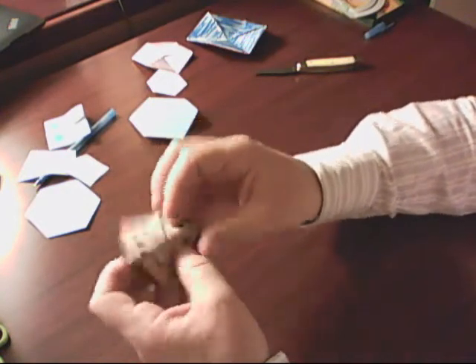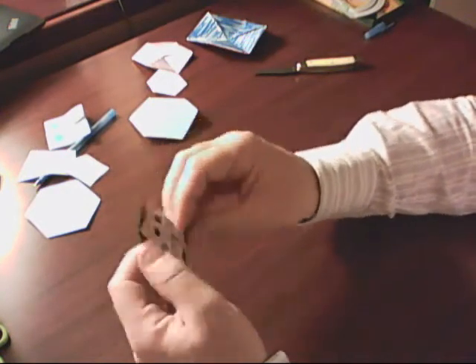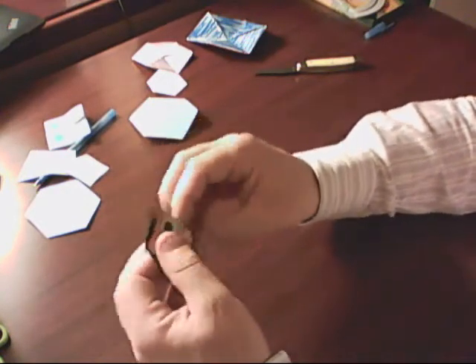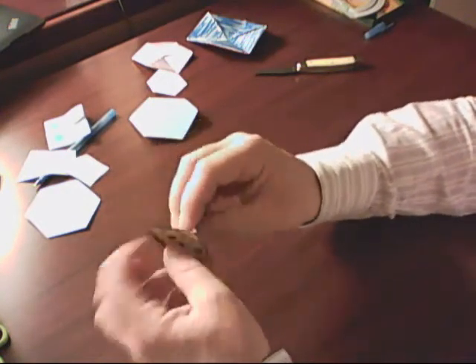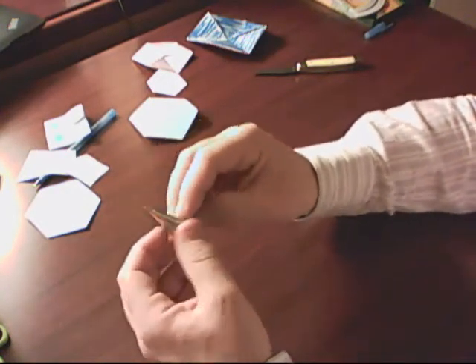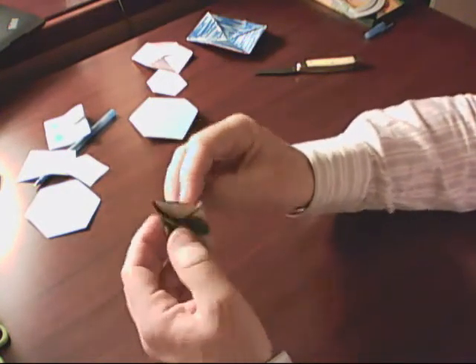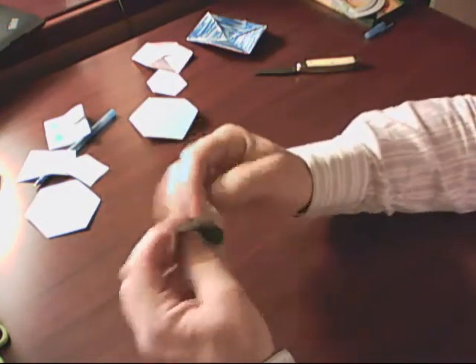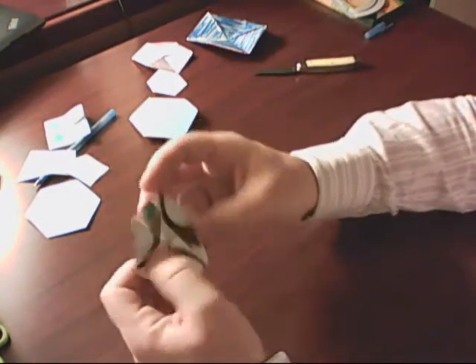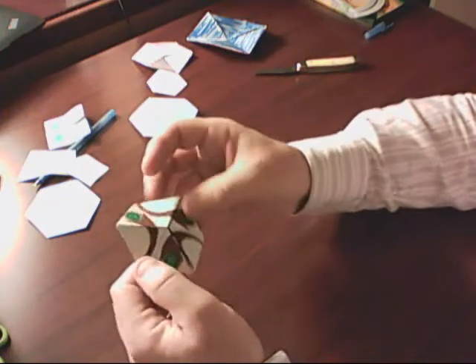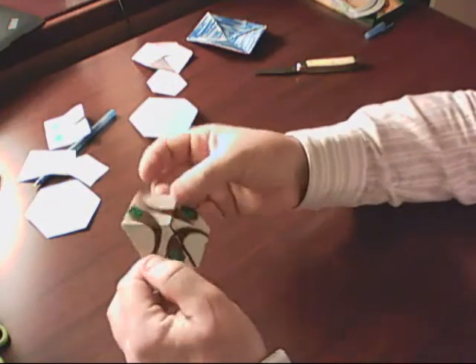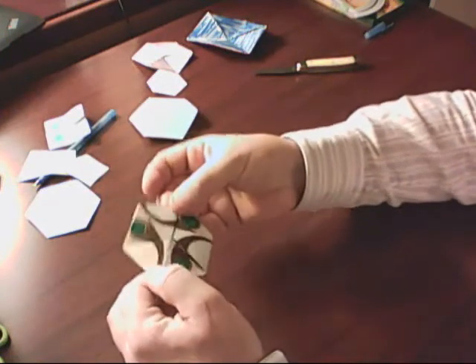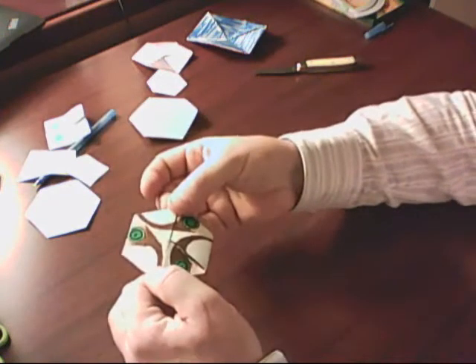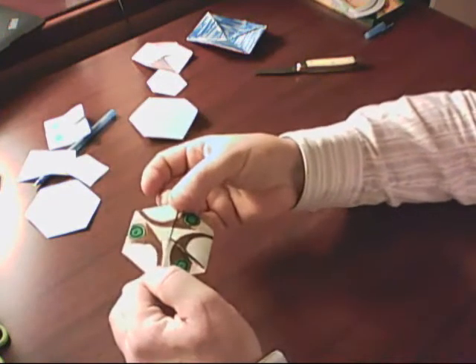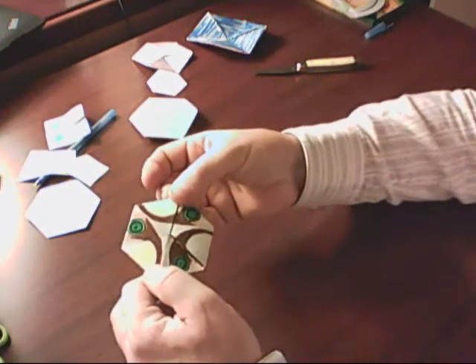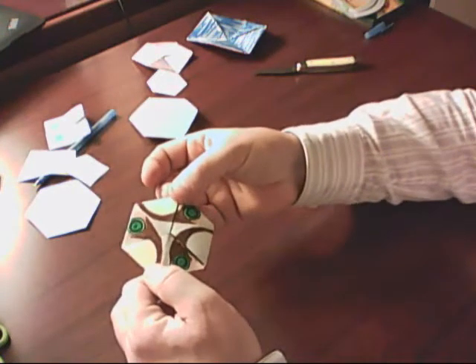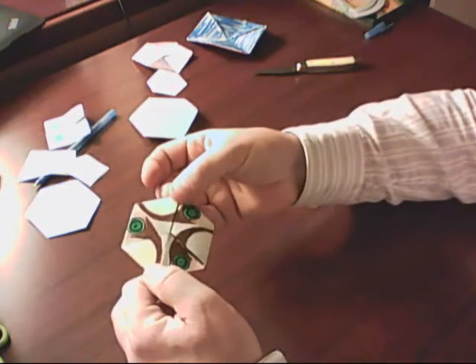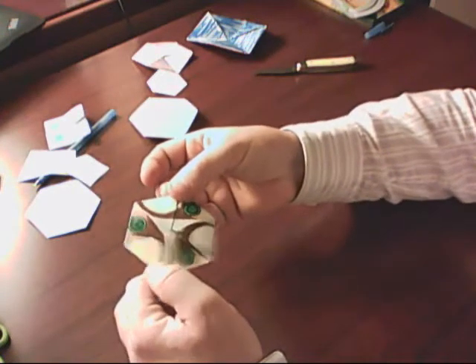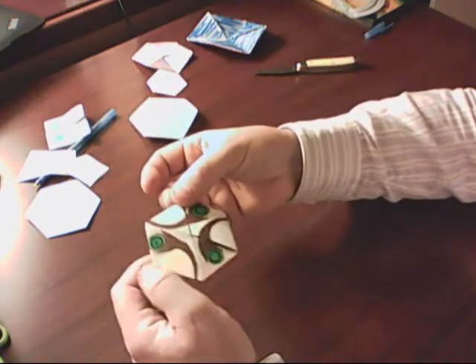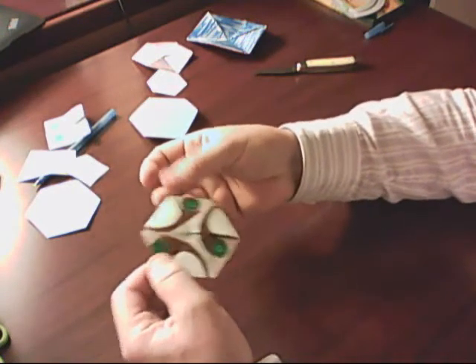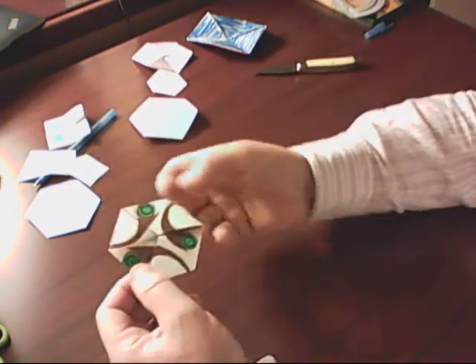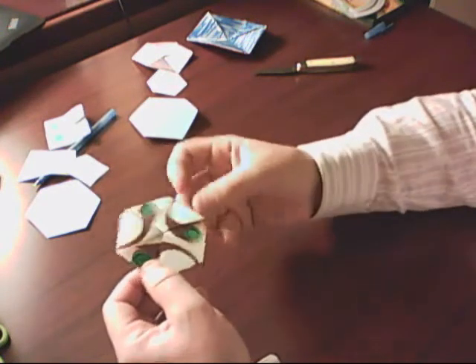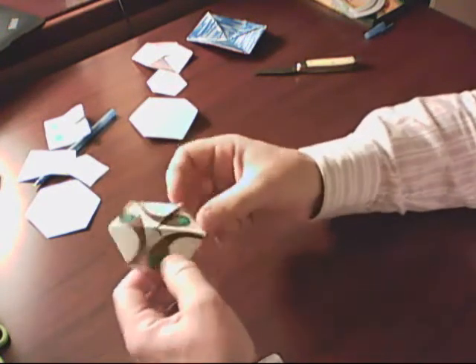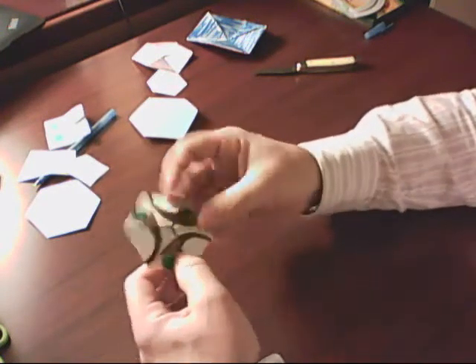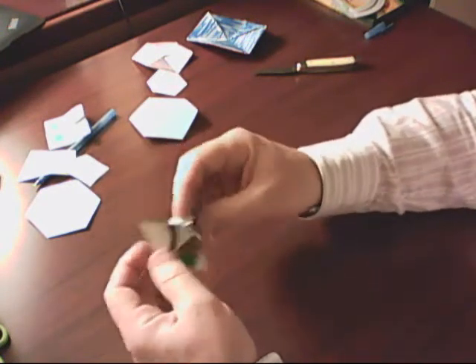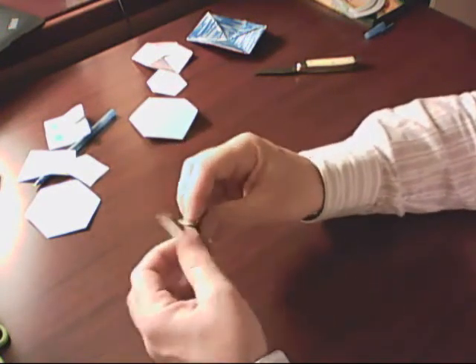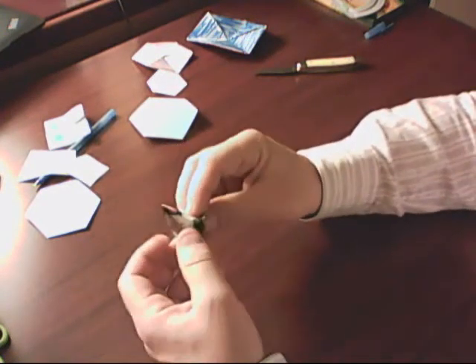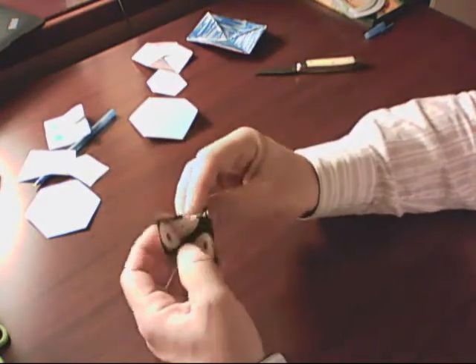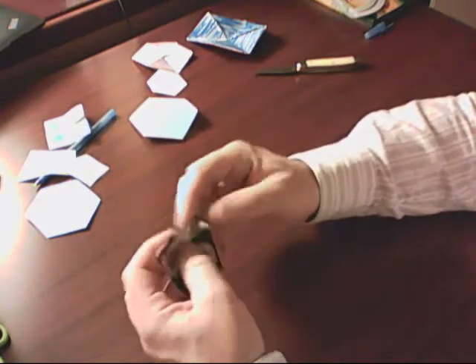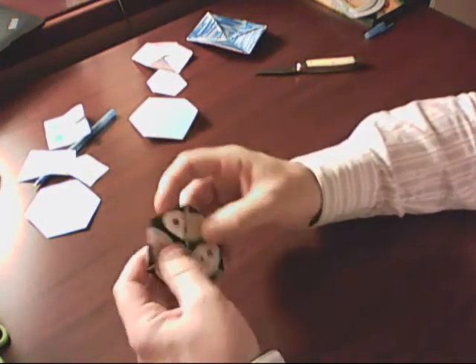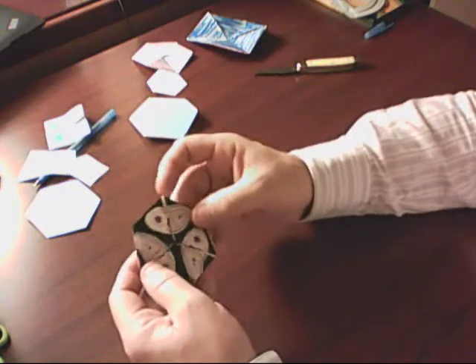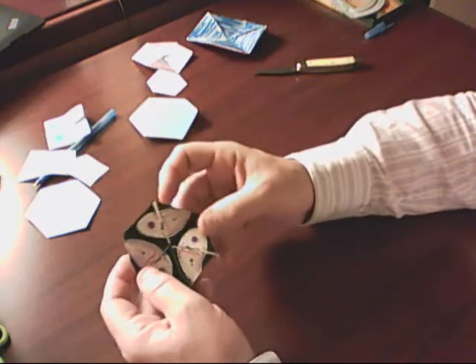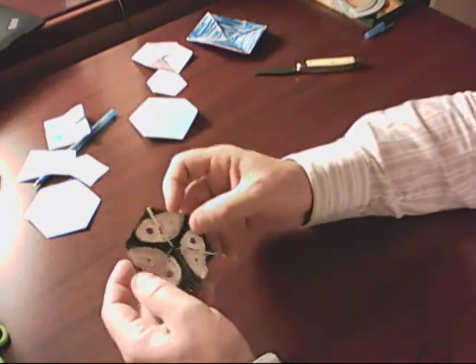There are actually sides in here that I have a hard time getting to. That's one of them right there — I have a hard time getting to that side. But look at what happens.